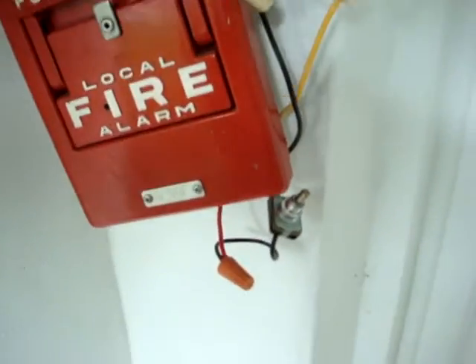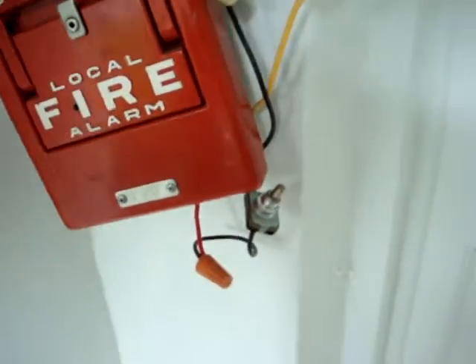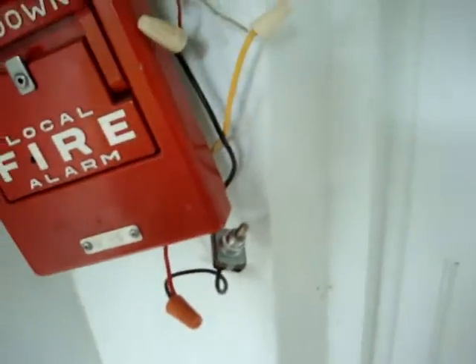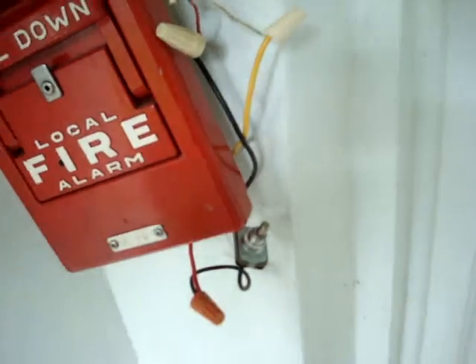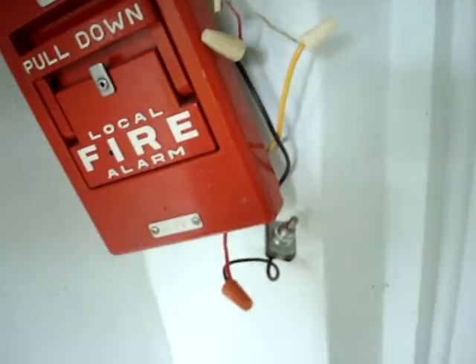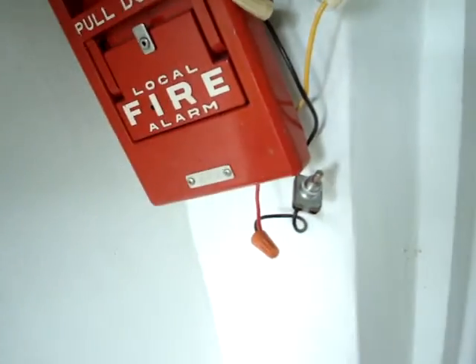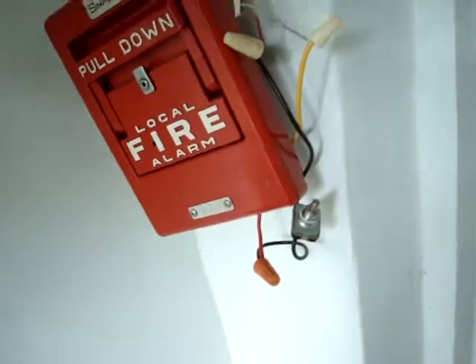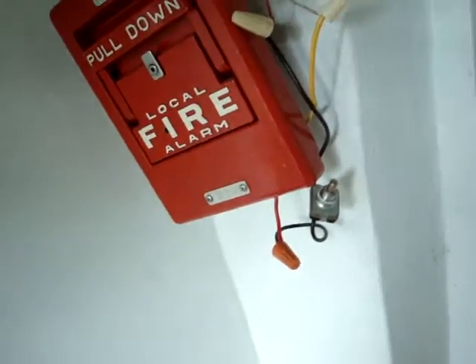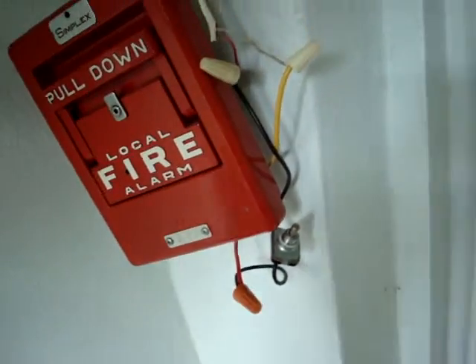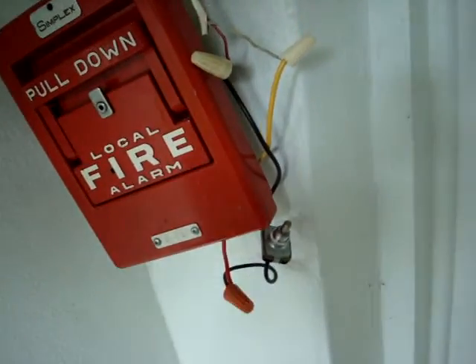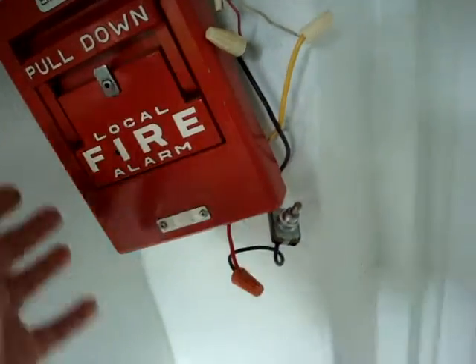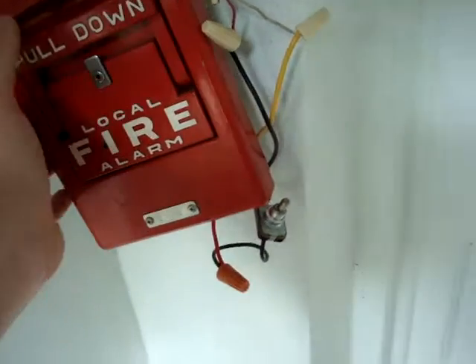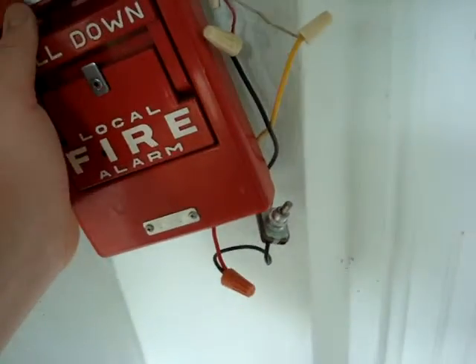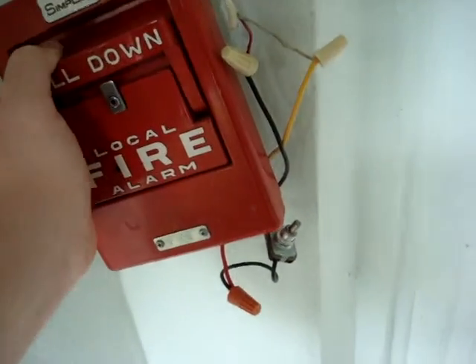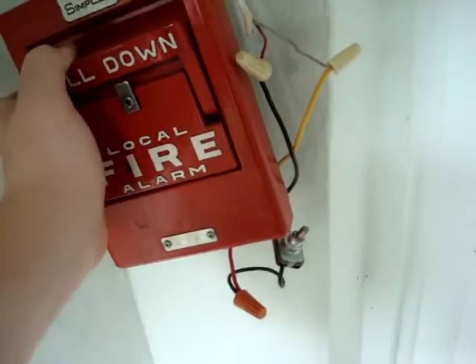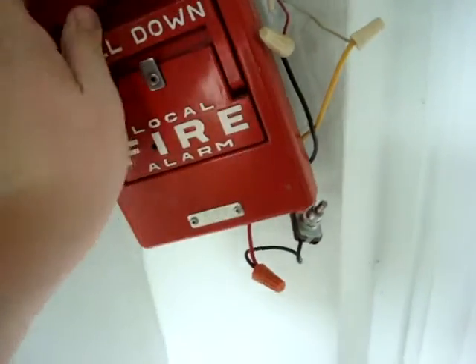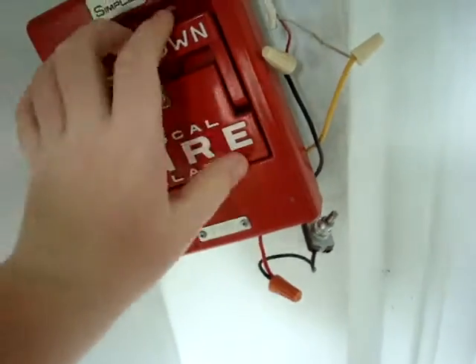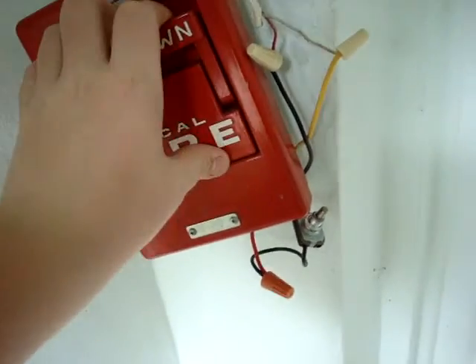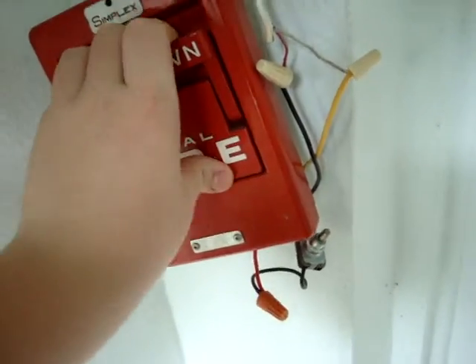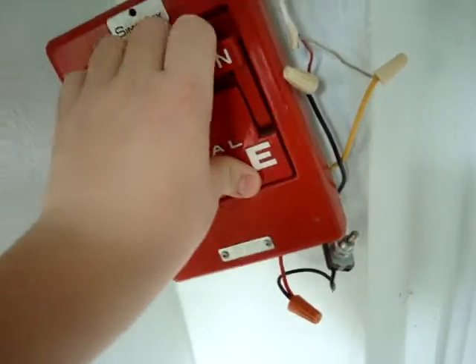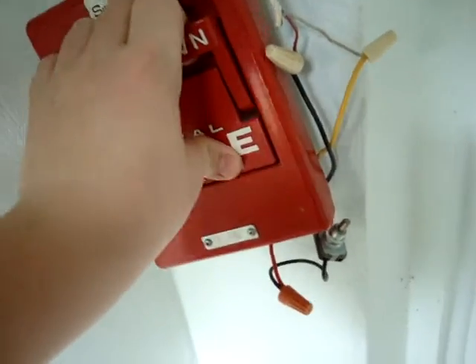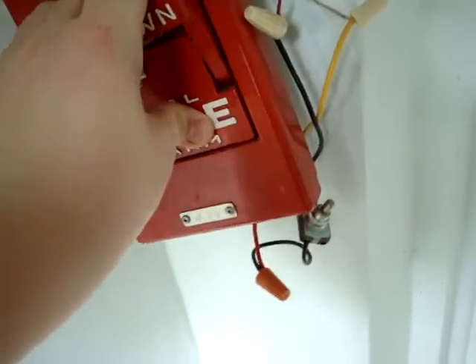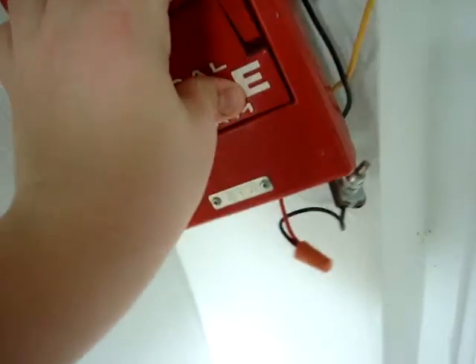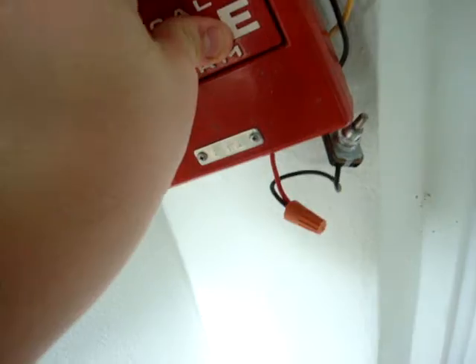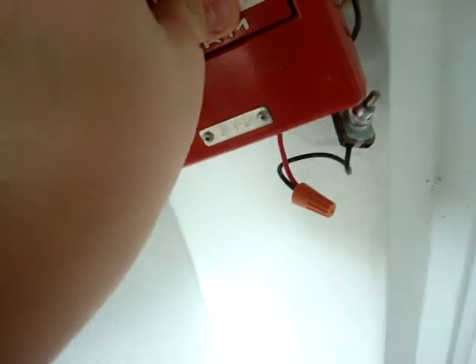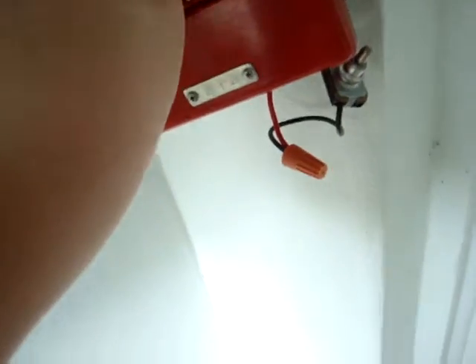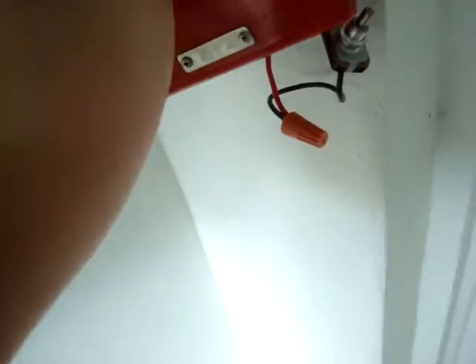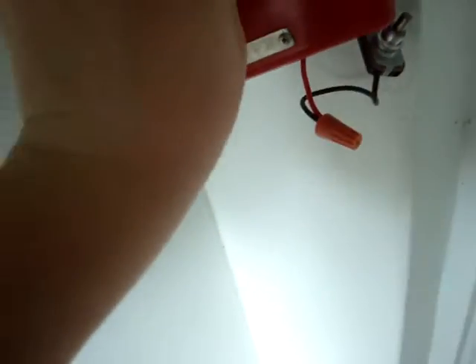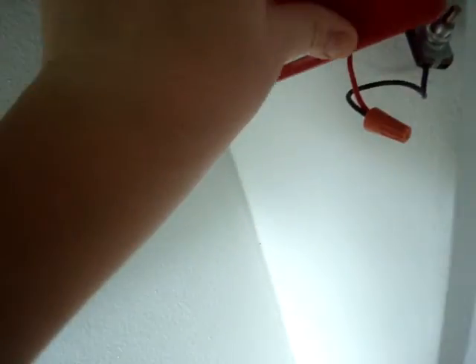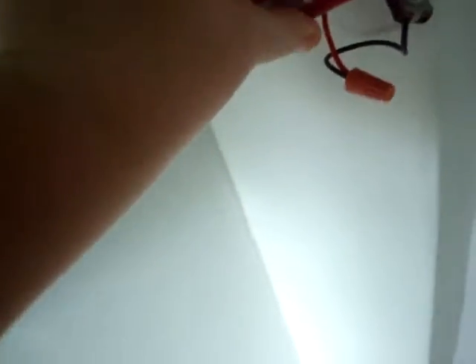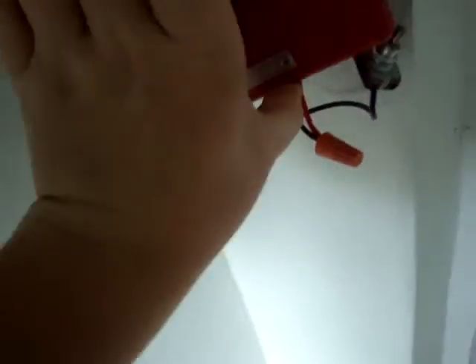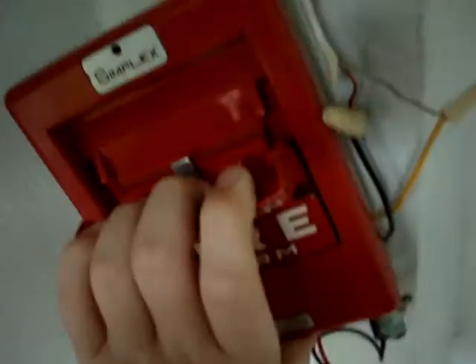I'm doing this just so I don't irritate my grandparents. Let me try and pull it, and the code will be the same code that it's always been. Hopefully it will pull it out of the wall.